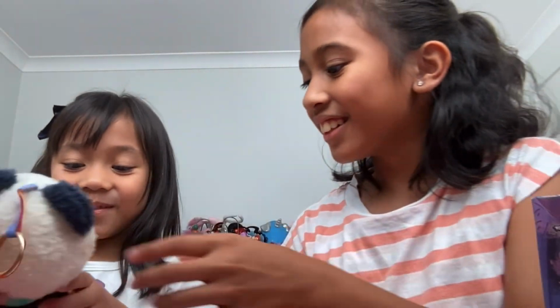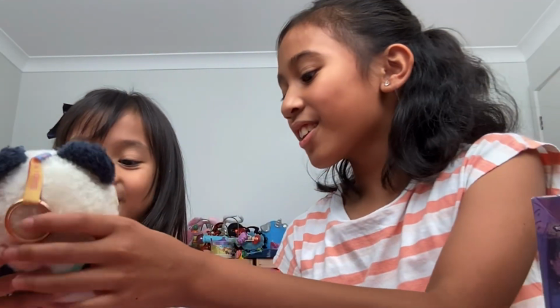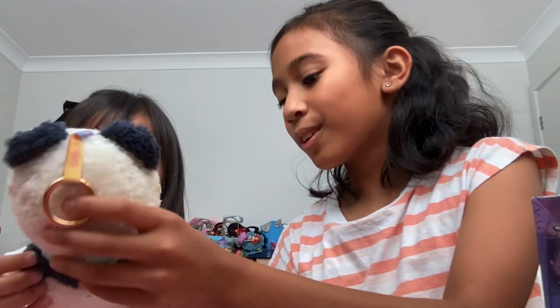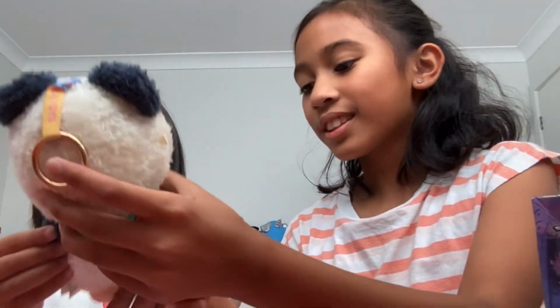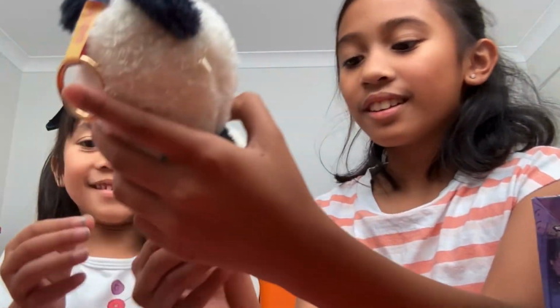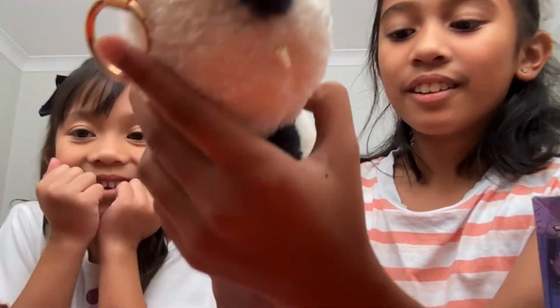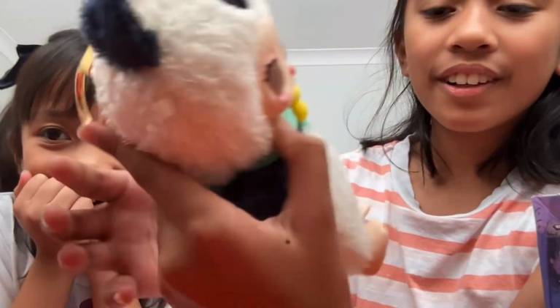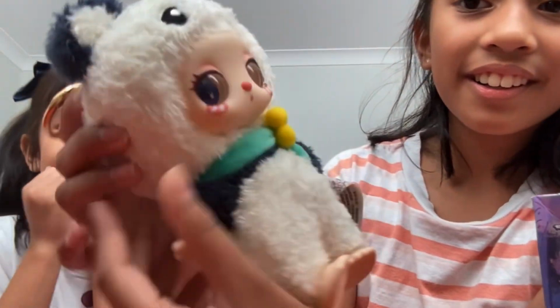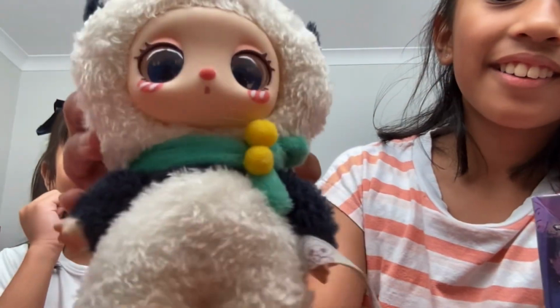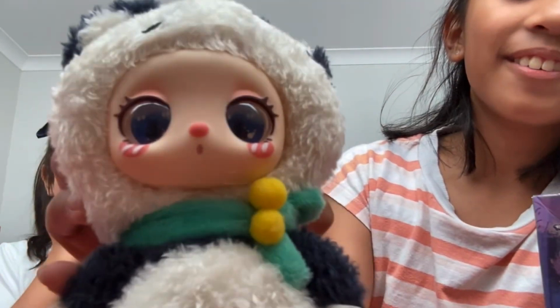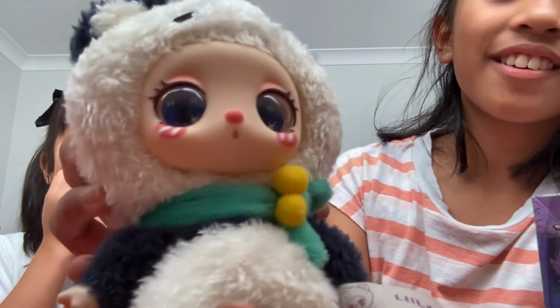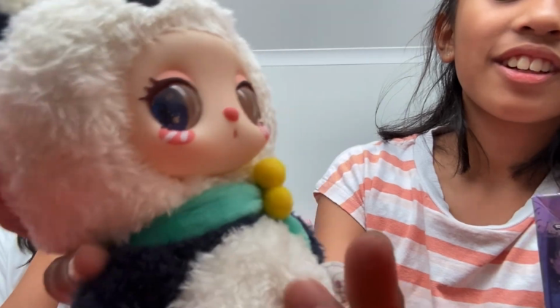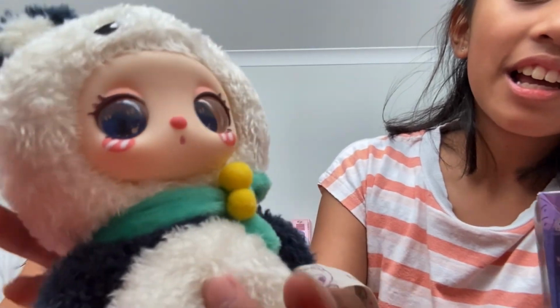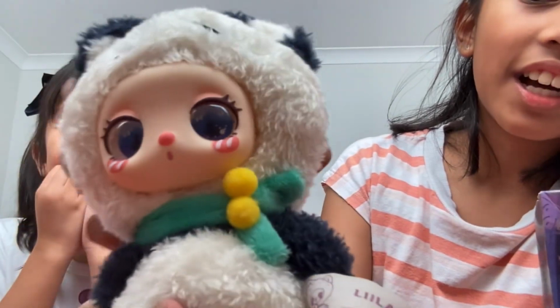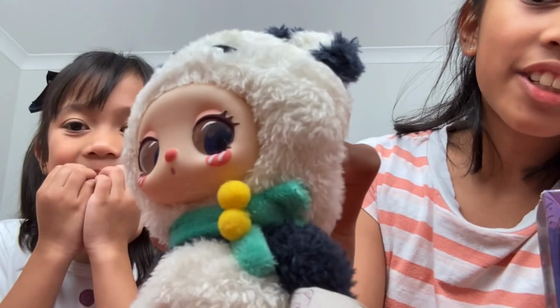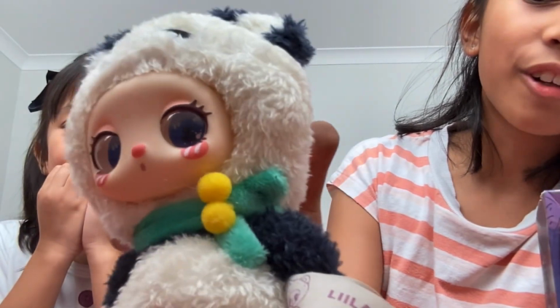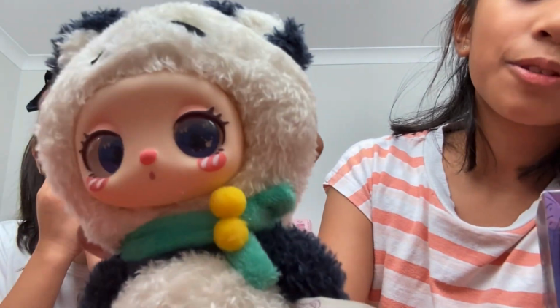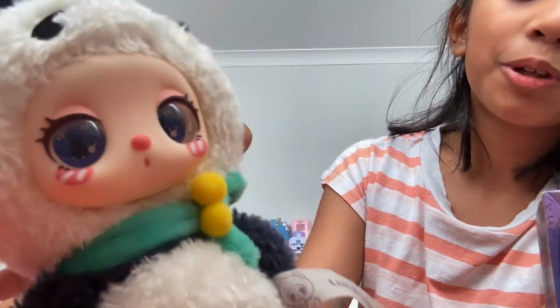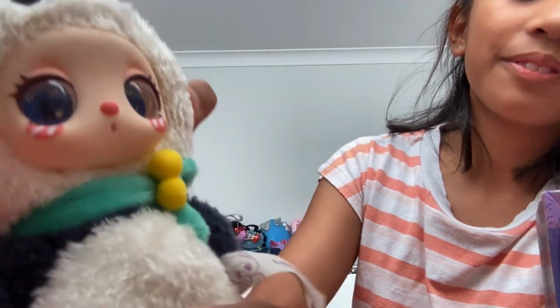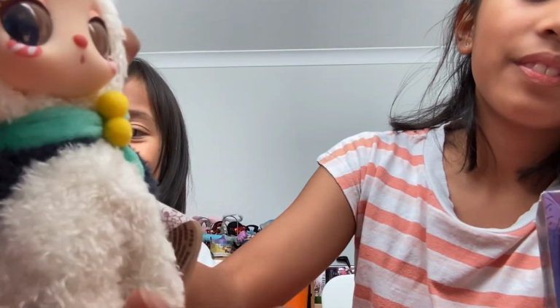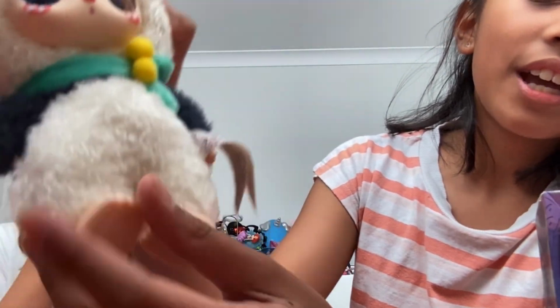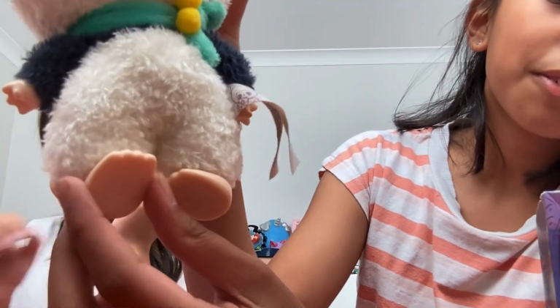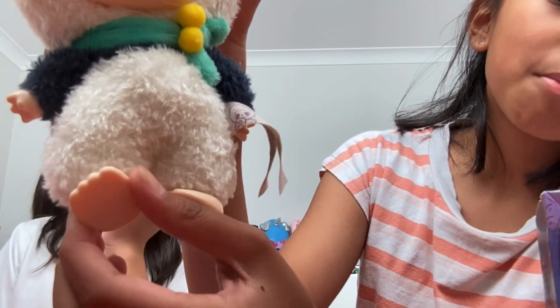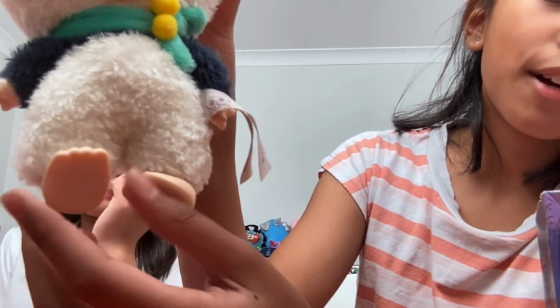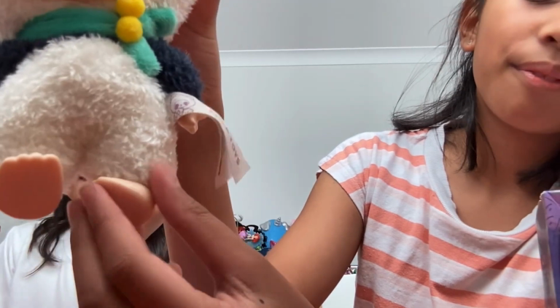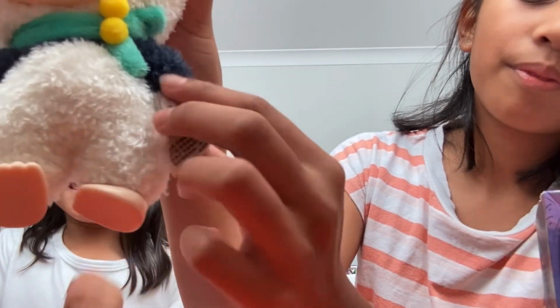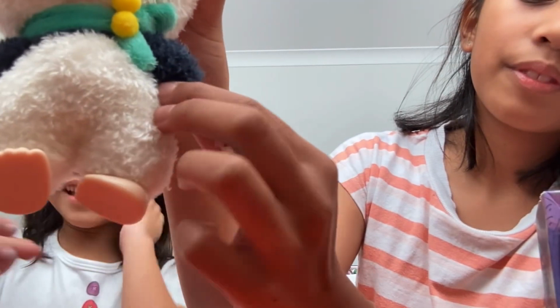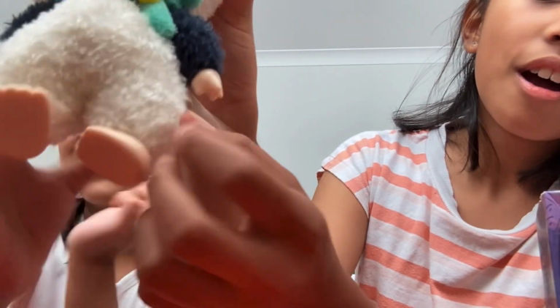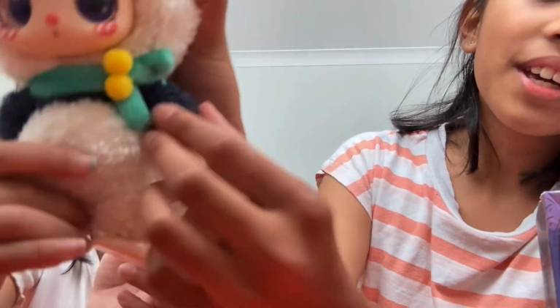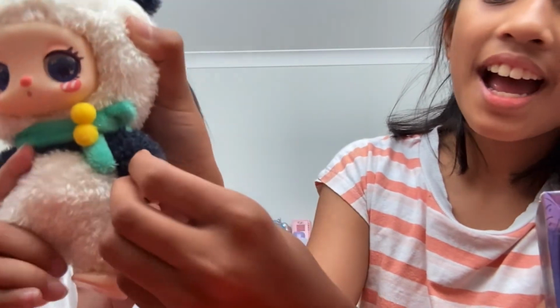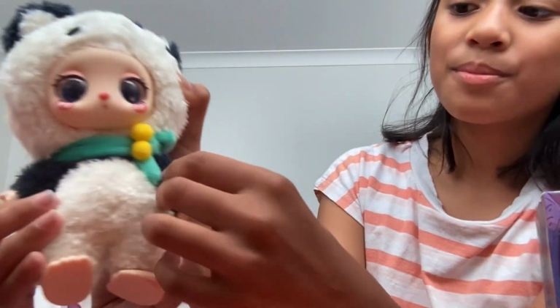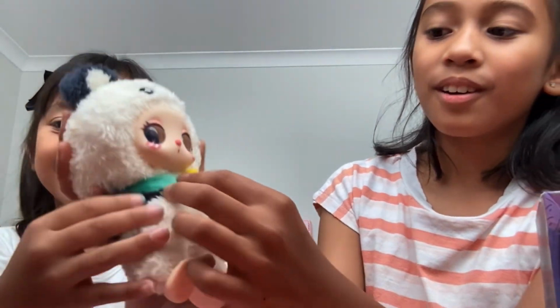Lila, show them up close. Look. Oh my gosh. And look at the eyes — it actually follows. It's so cute. And look at the feet, it can be round. The feet, and so can the hand. Oh my gosh.